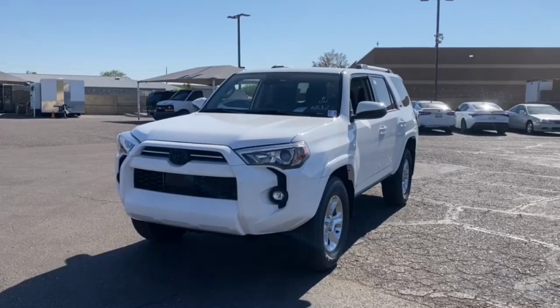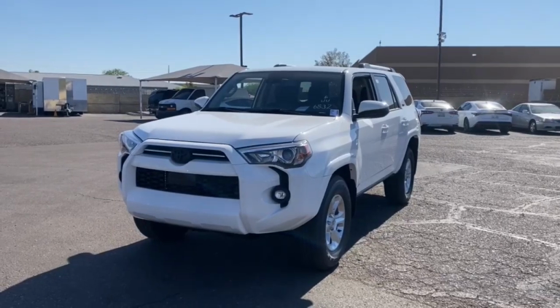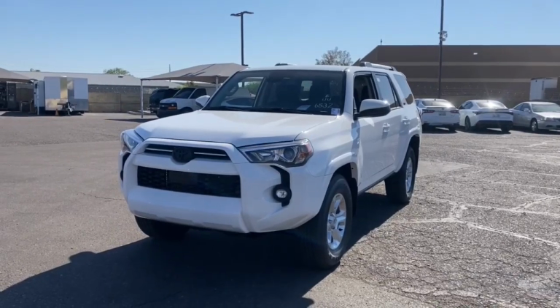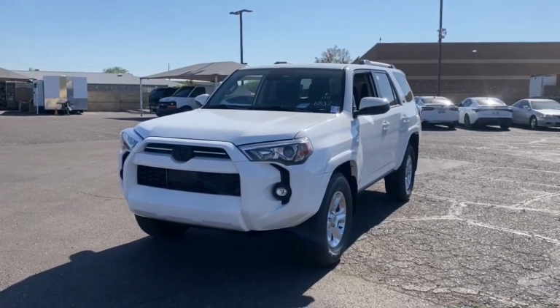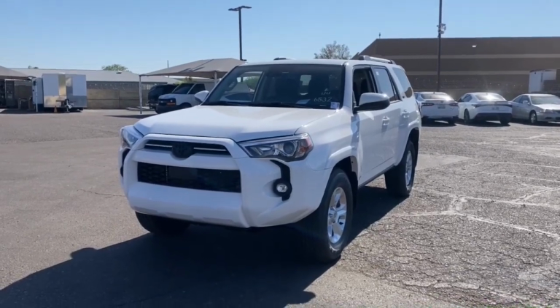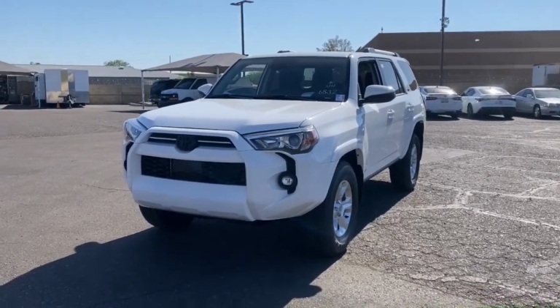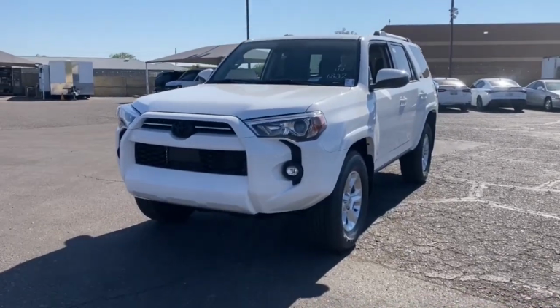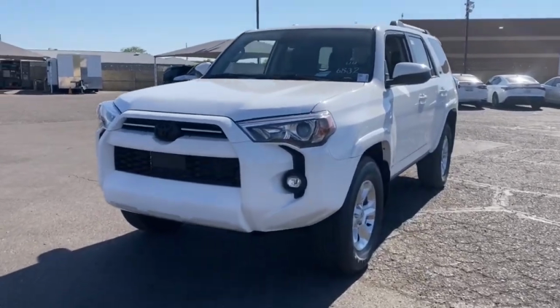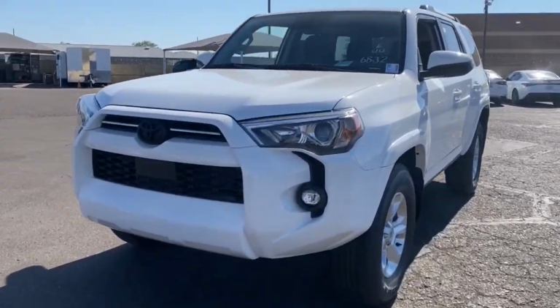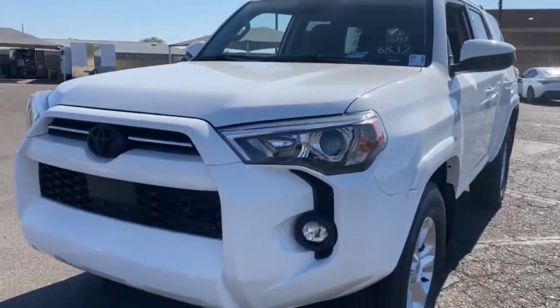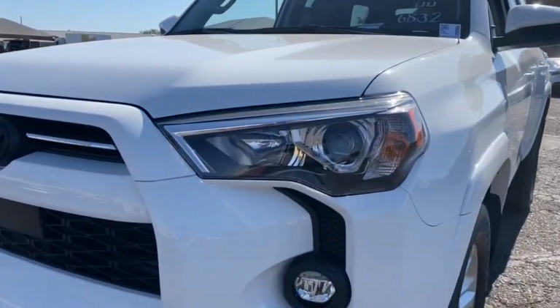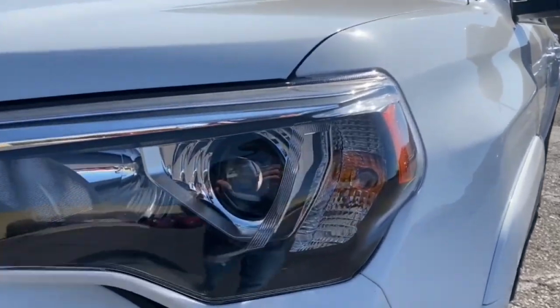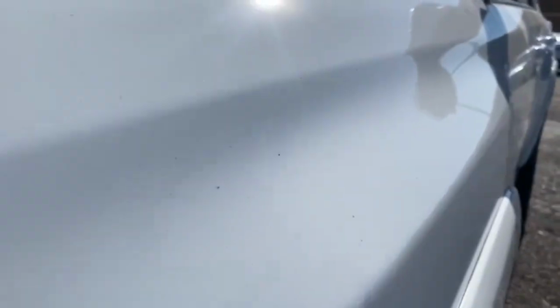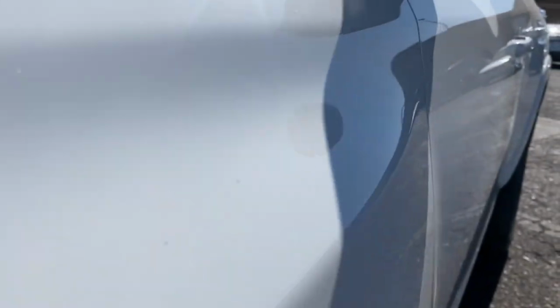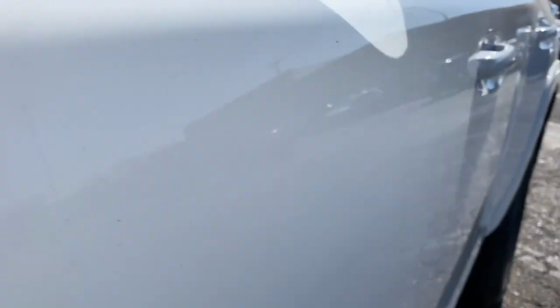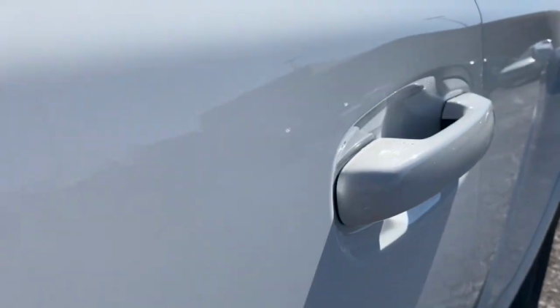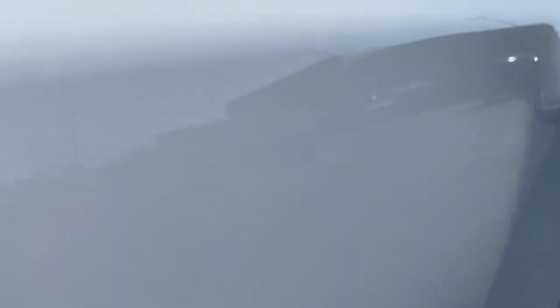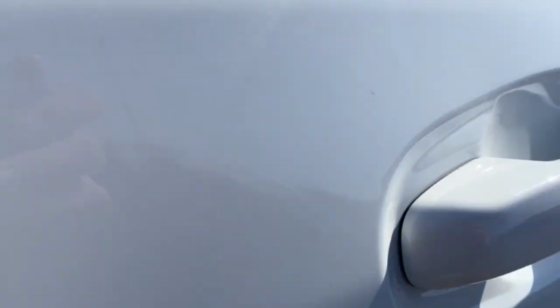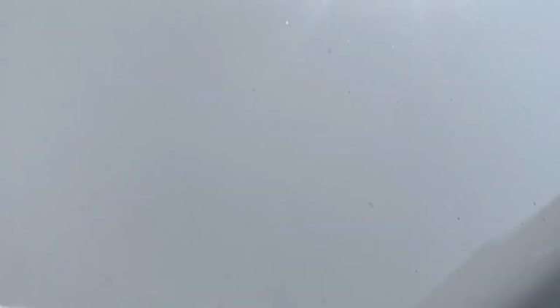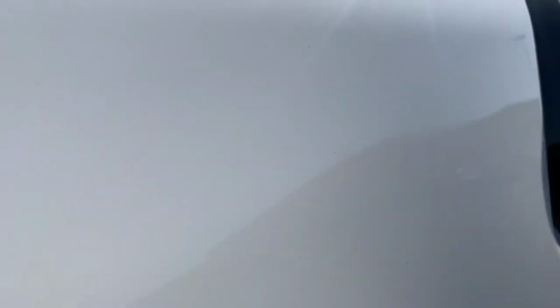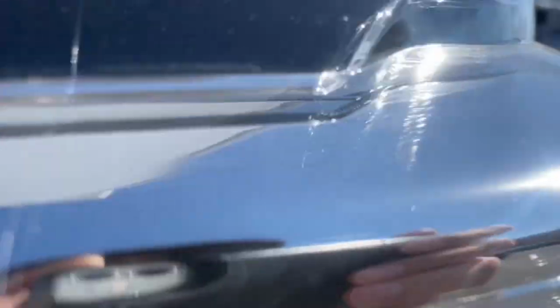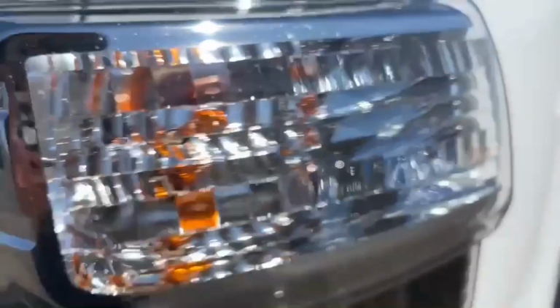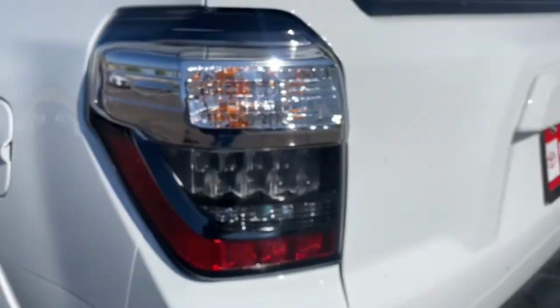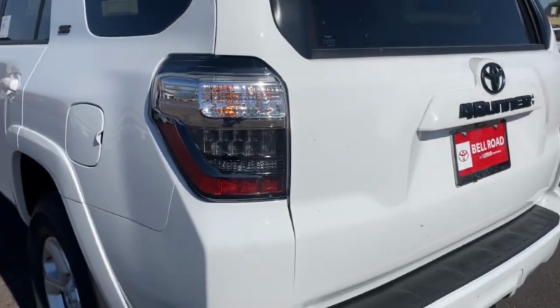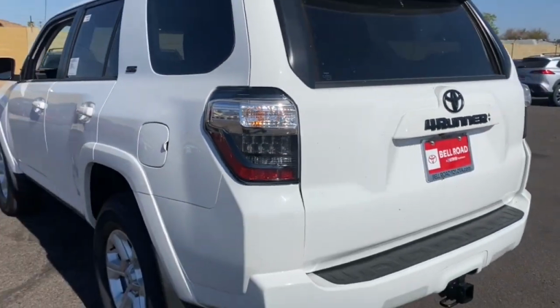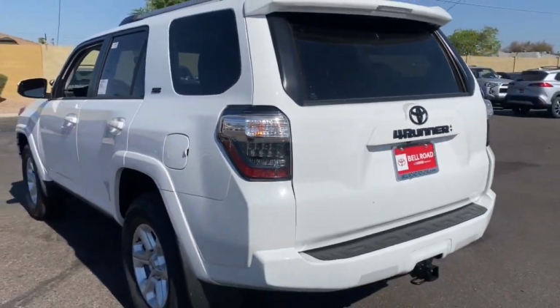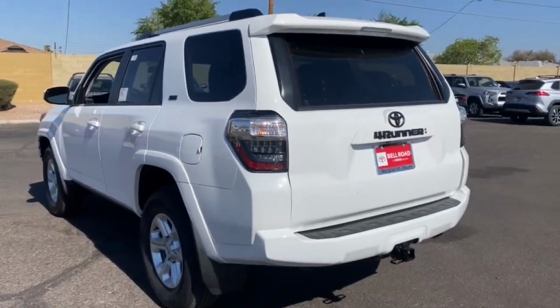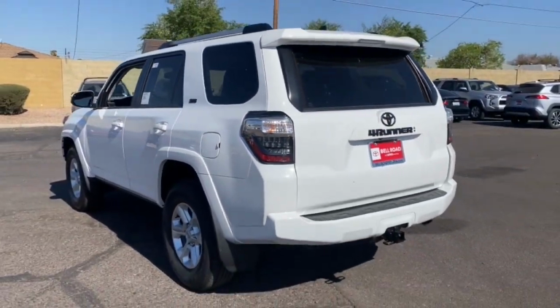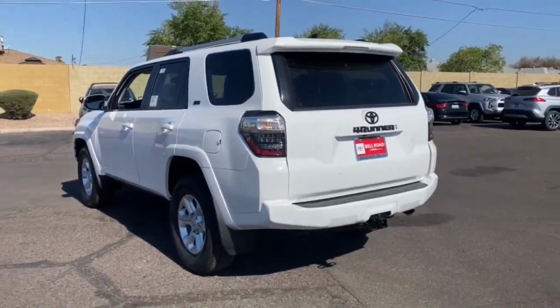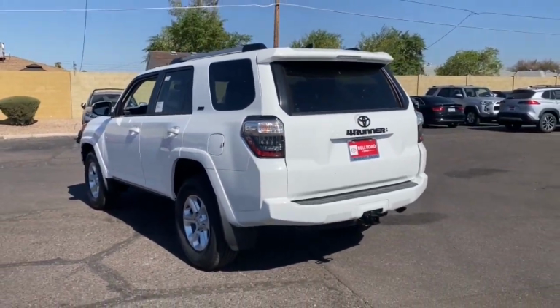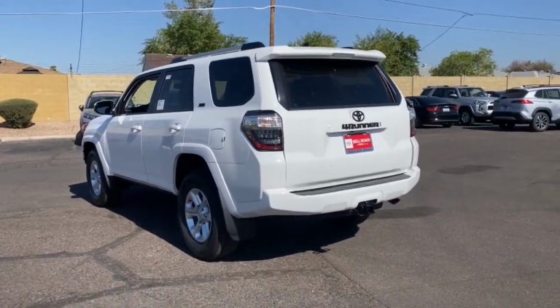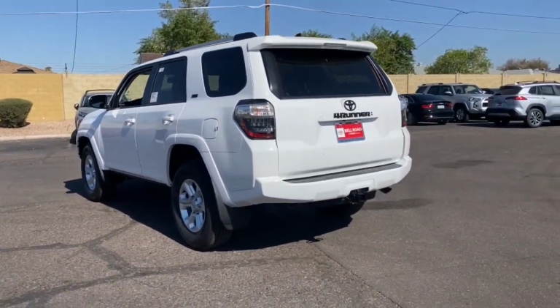Get acquainted with the 2023 Toyota 4Runner. Here's a capable 4Runner that offers impressive off-road ruggedness, a comfortable interior, family-friendly design, and impressive towing capacity. Can you hear the trail calling?